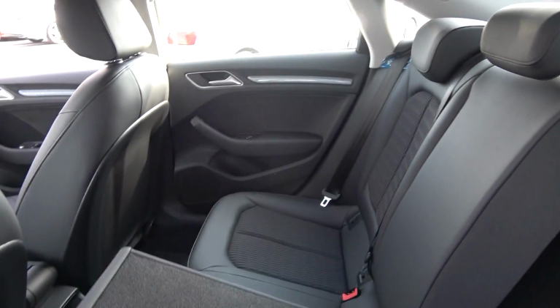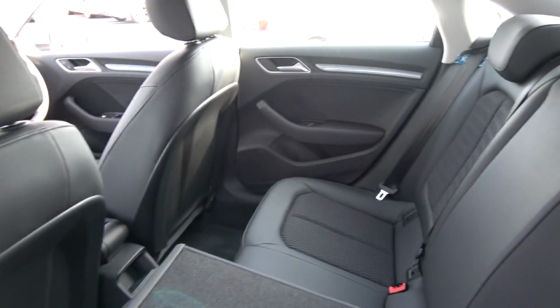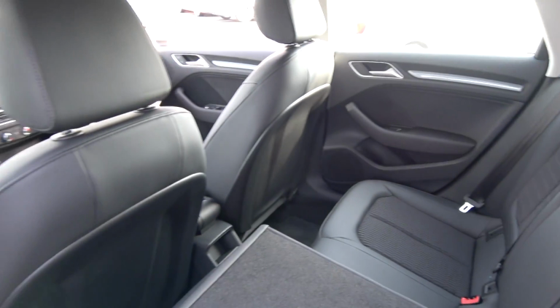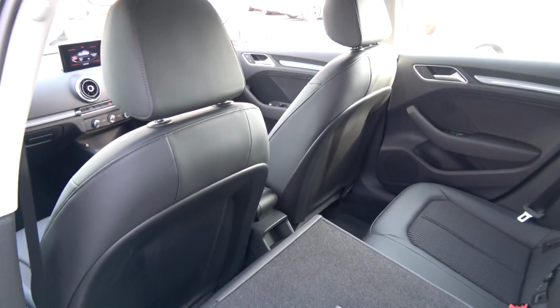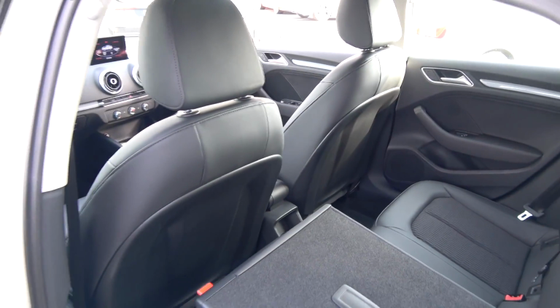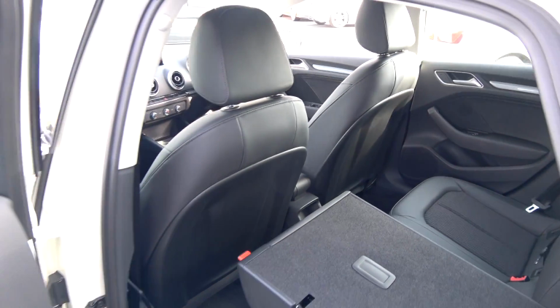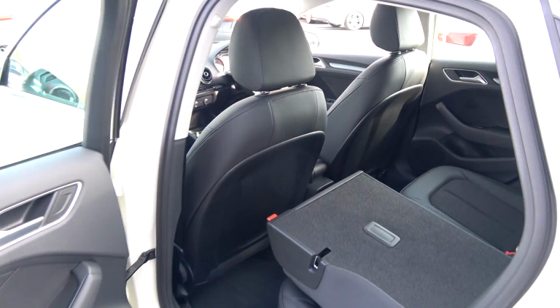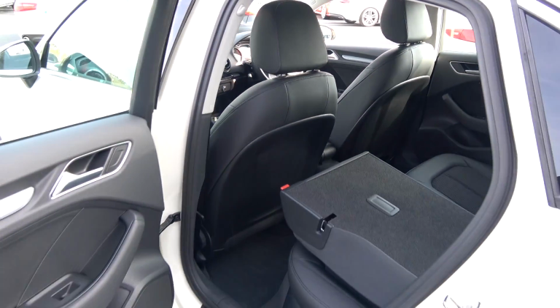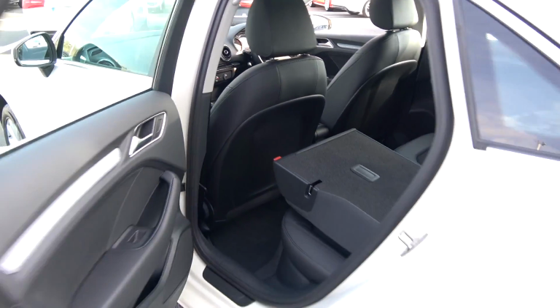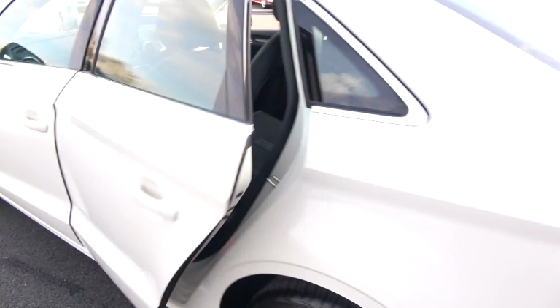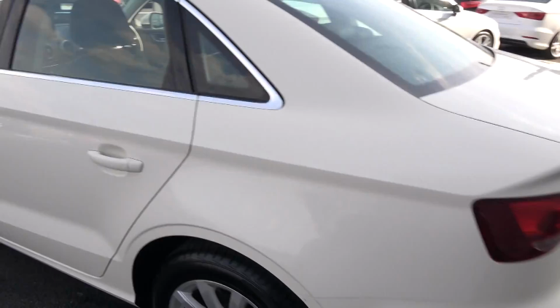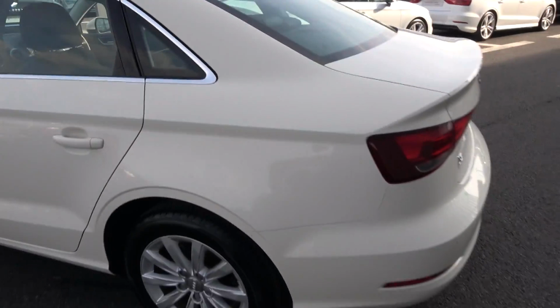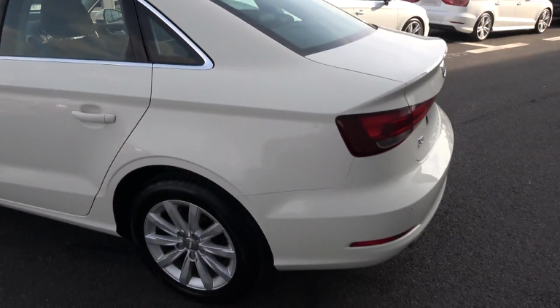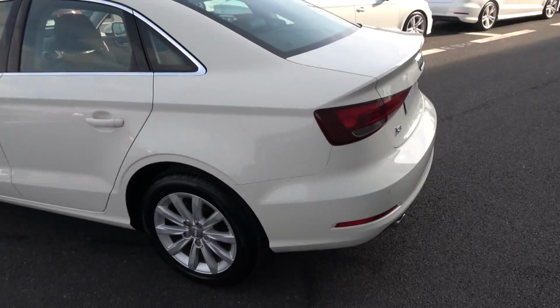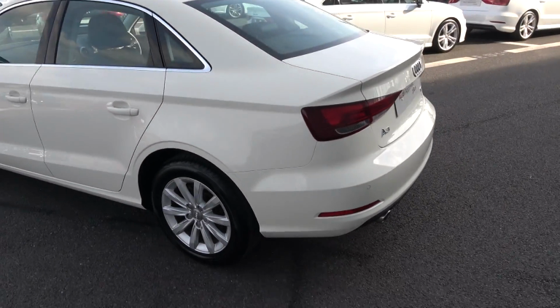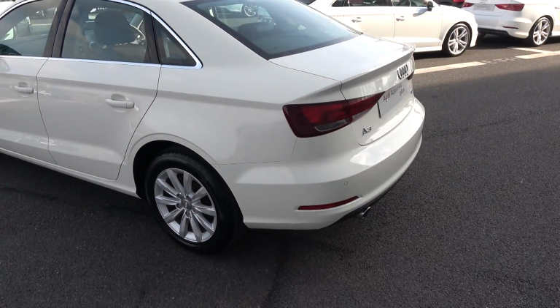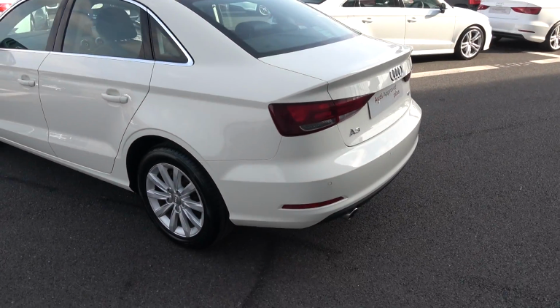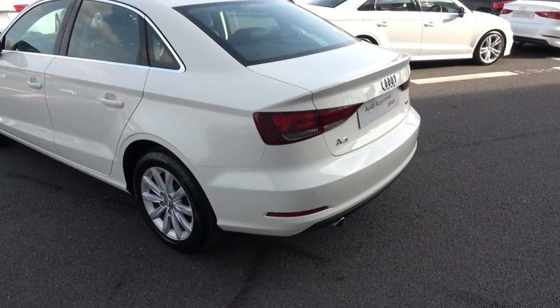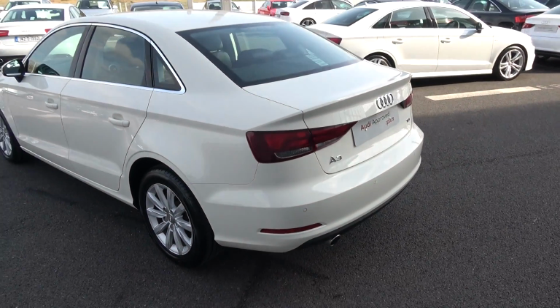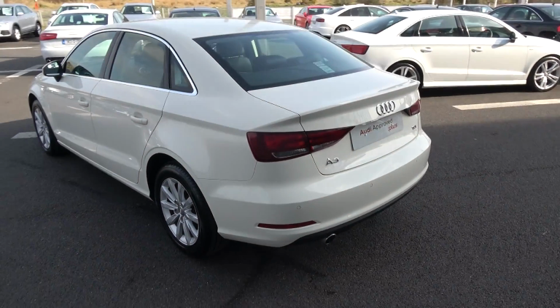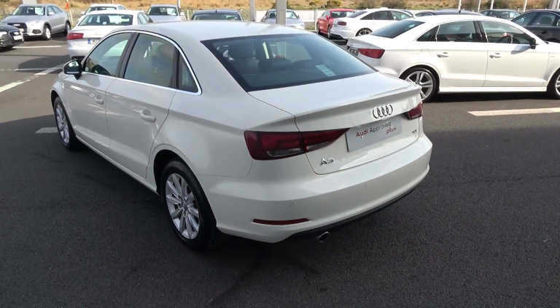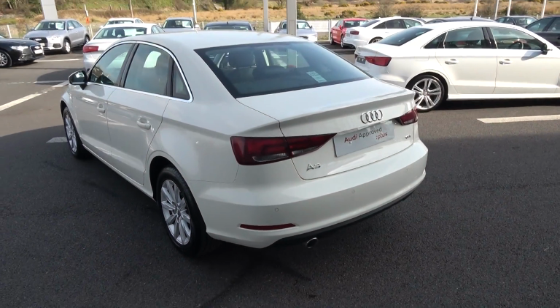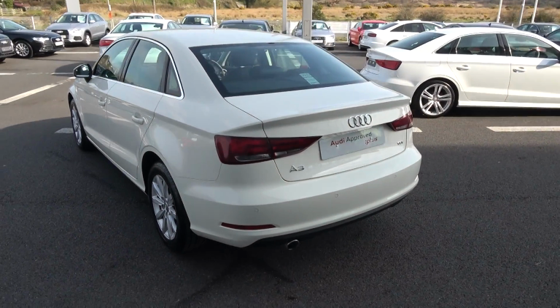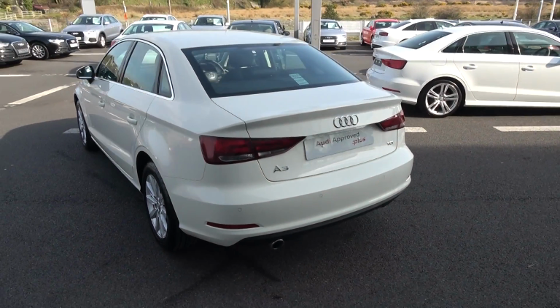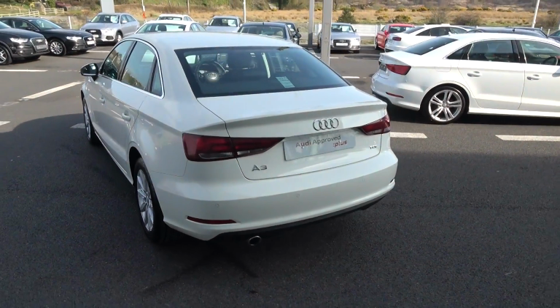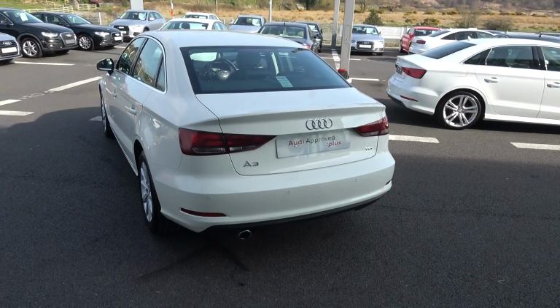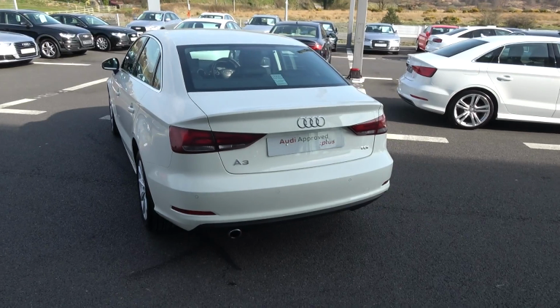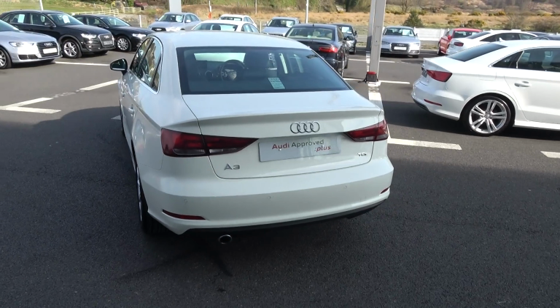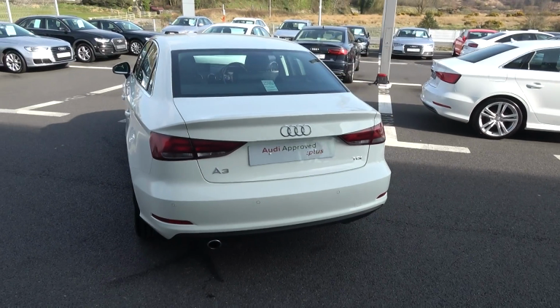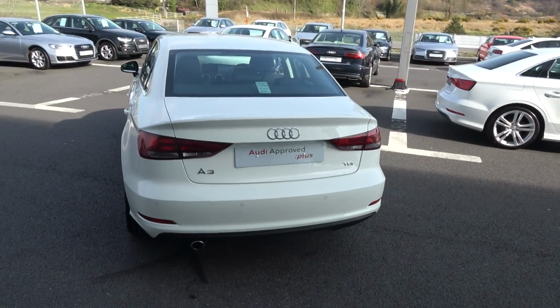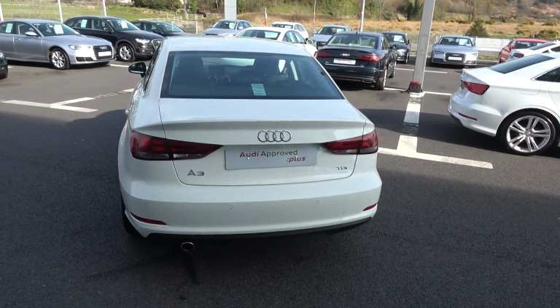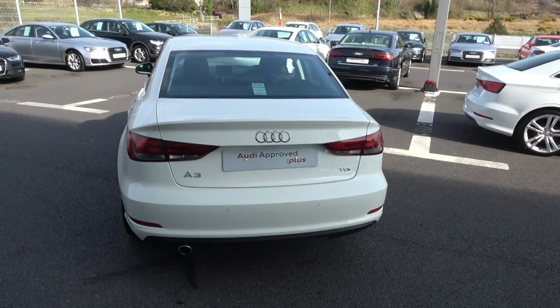Continuing to the rear exterior, this Audi A3 saloon has rear parking sensors, rear fogs again for additional safety, a chrome tip finish on your exhaust, and LED tailgate lights.